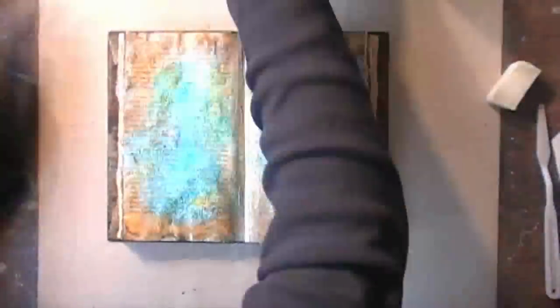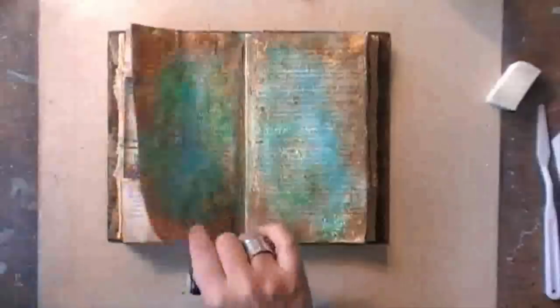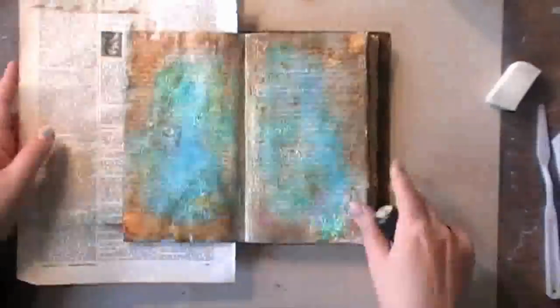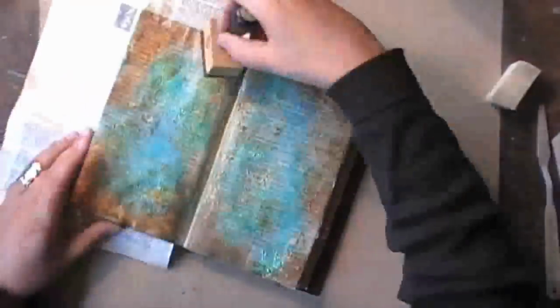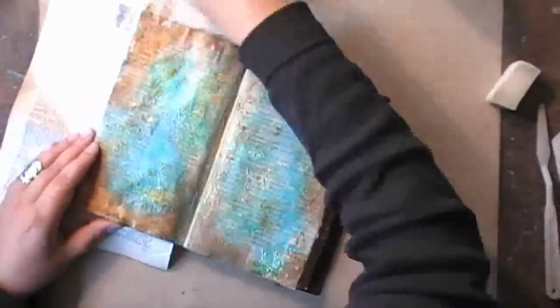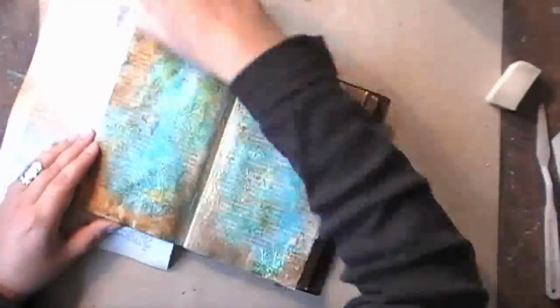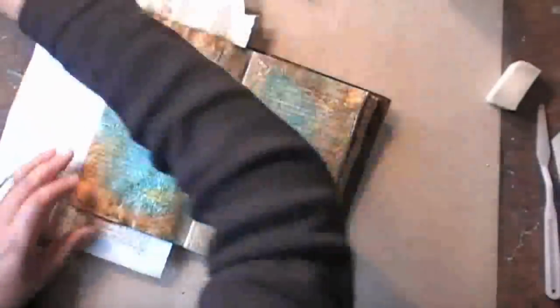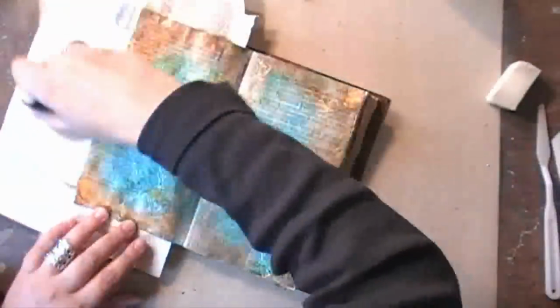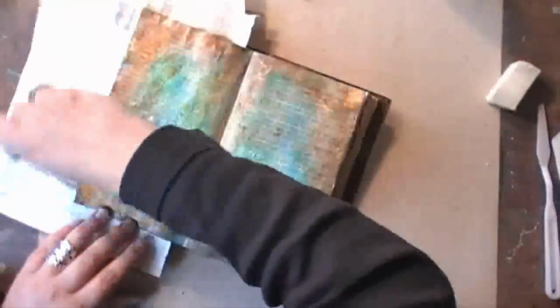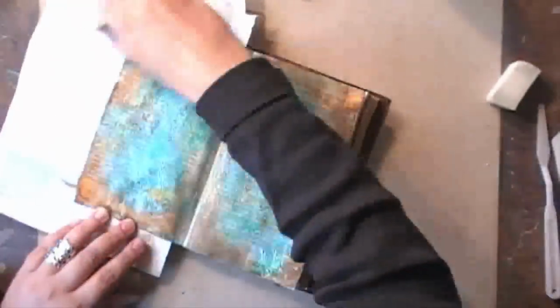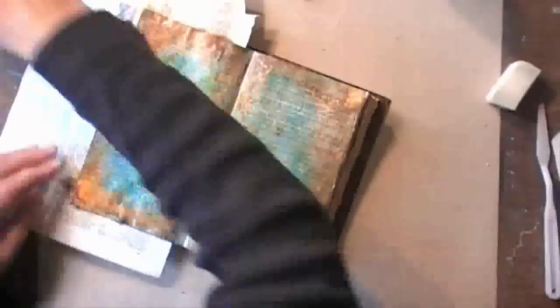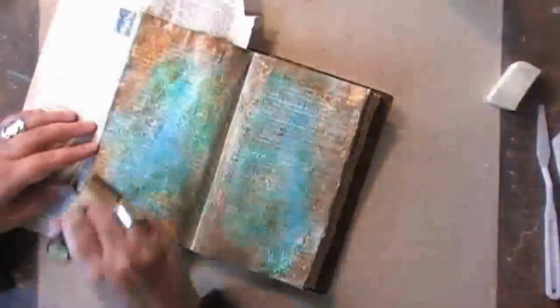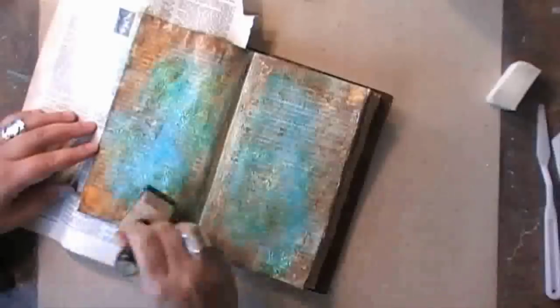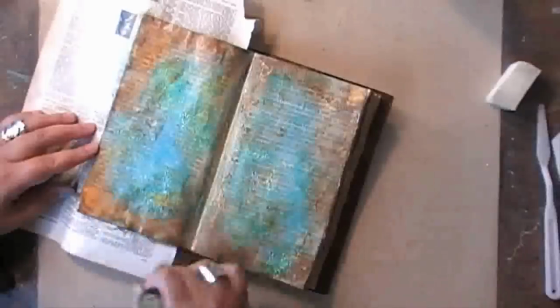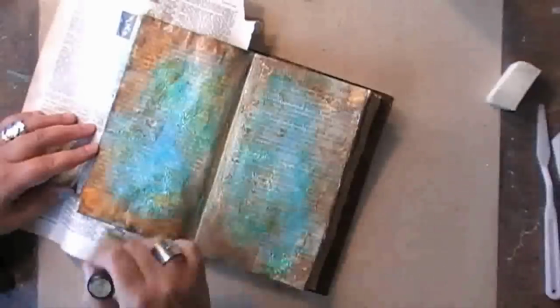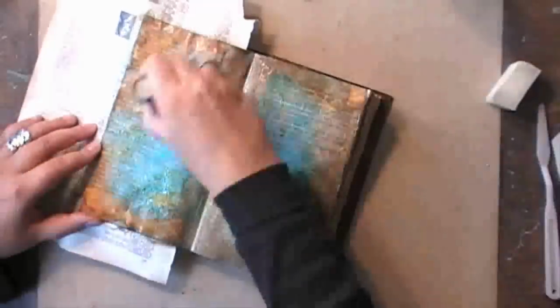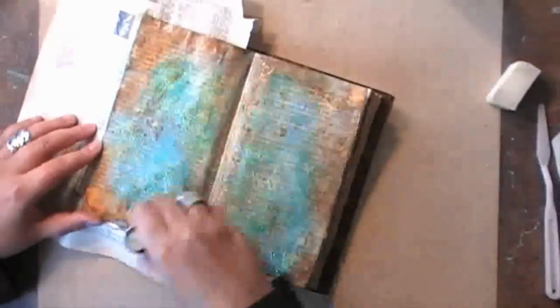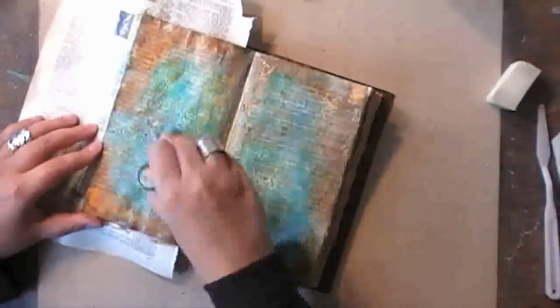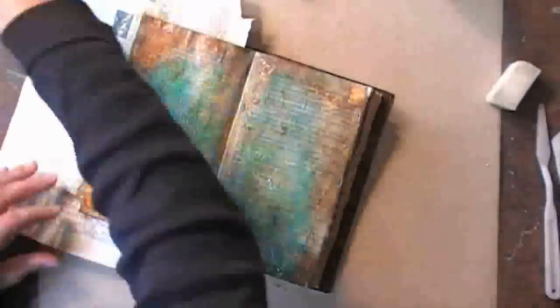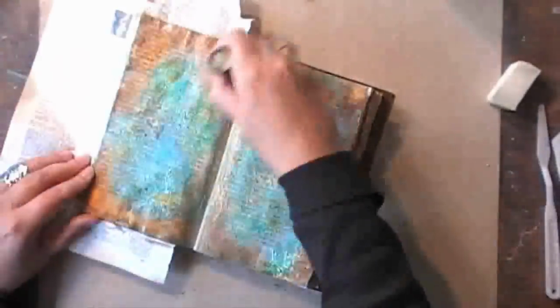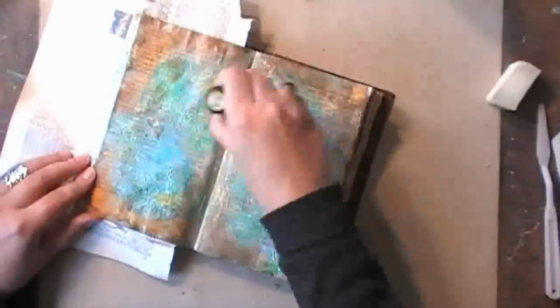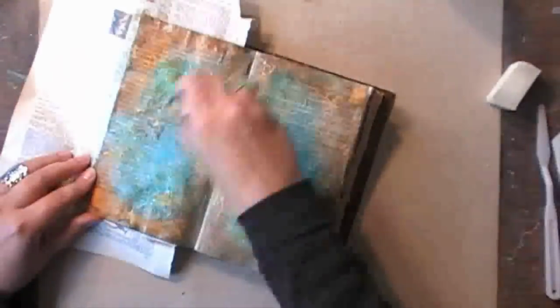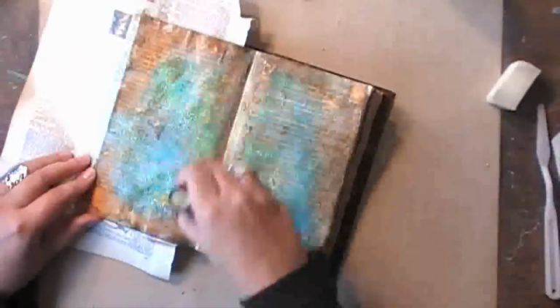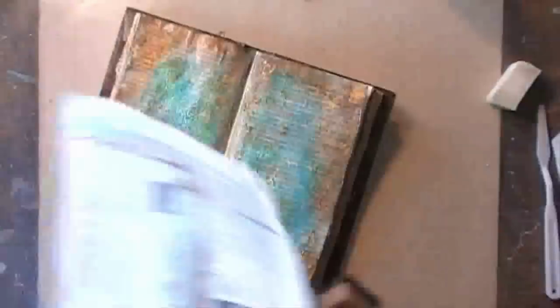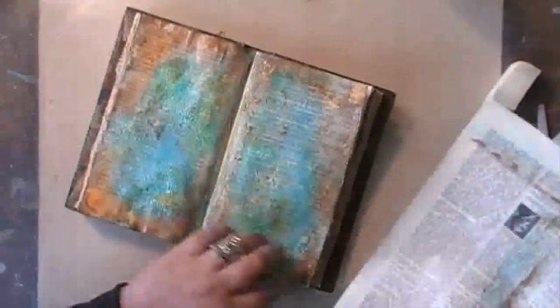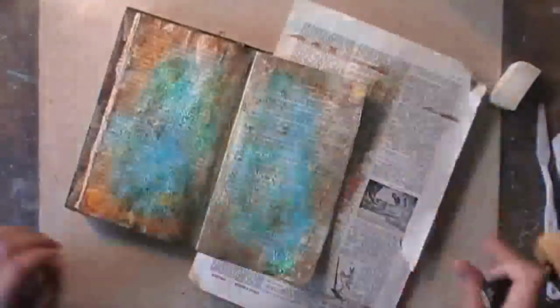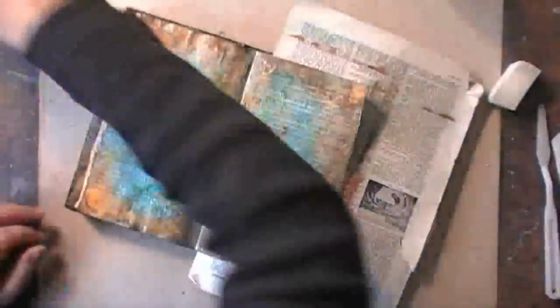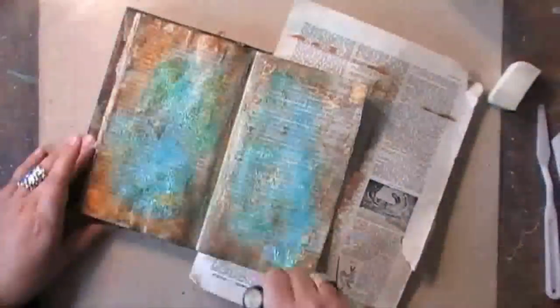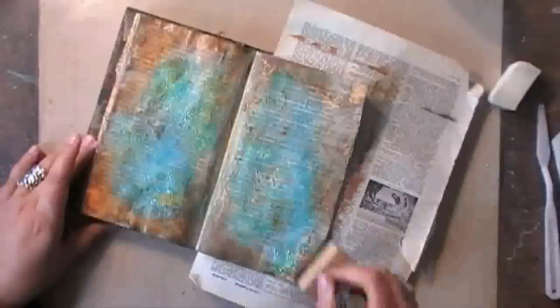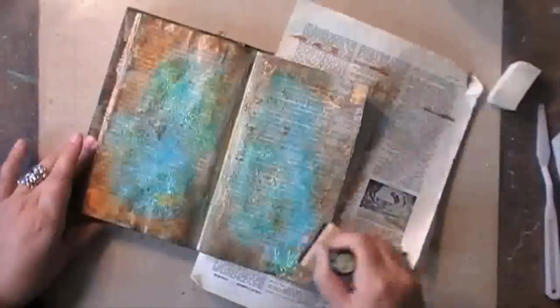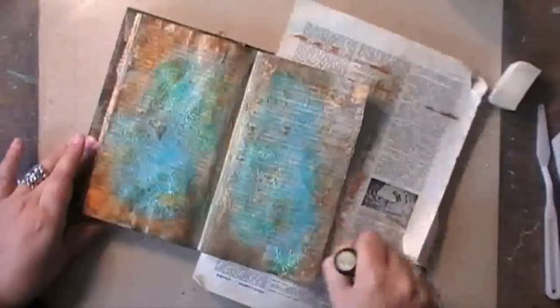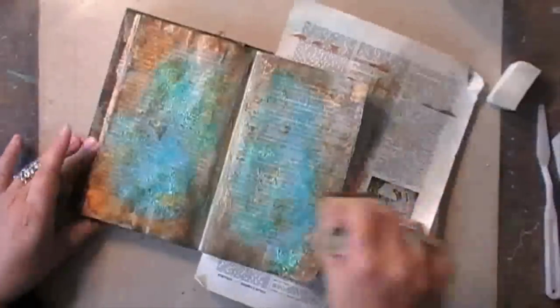And then again I'm going back in with the Distress Ink to accentuate all the texture that I have on my spread.